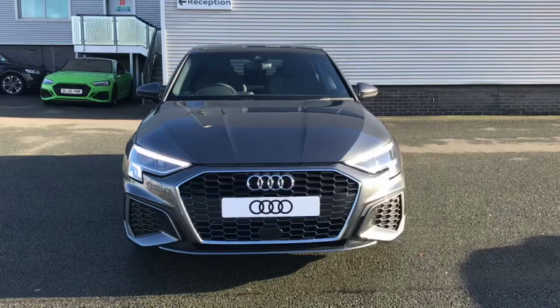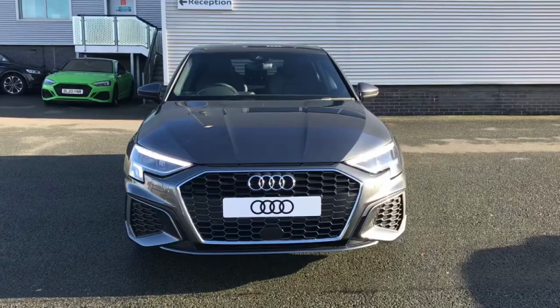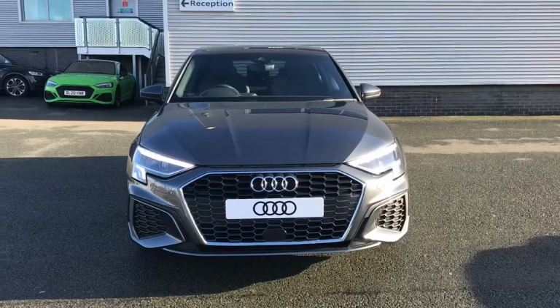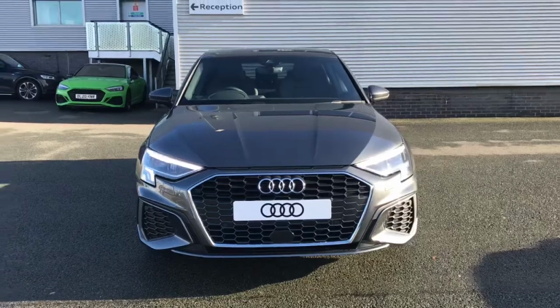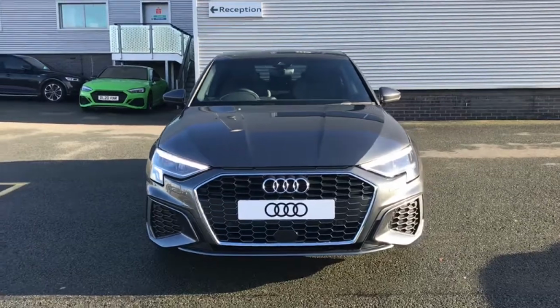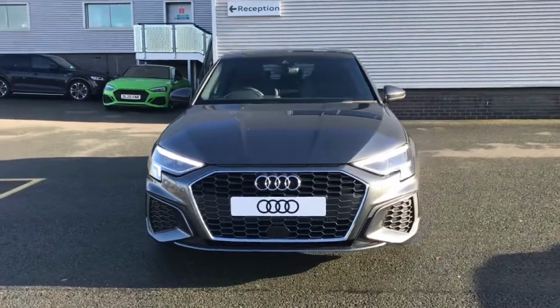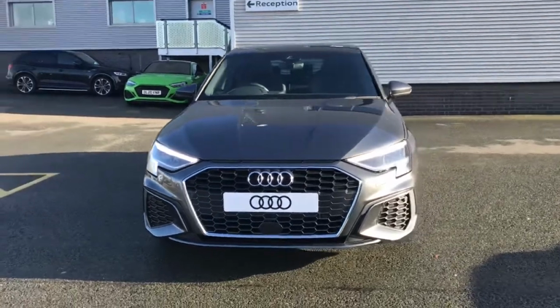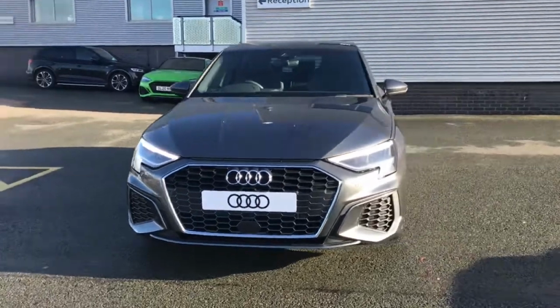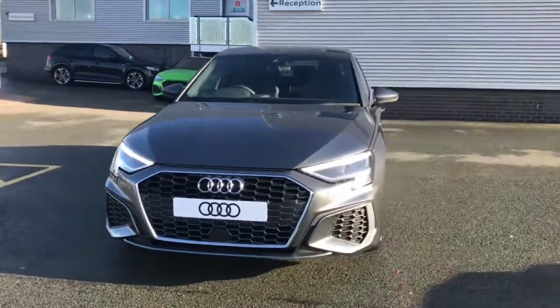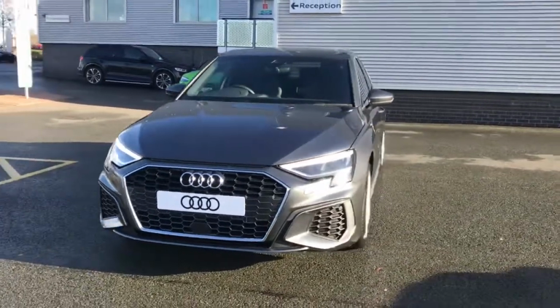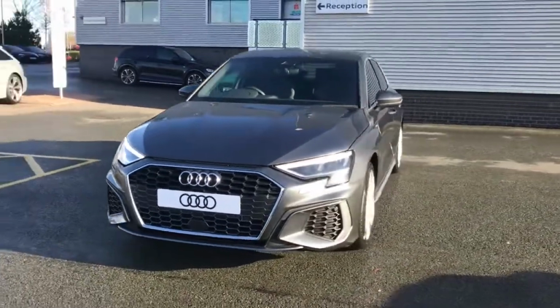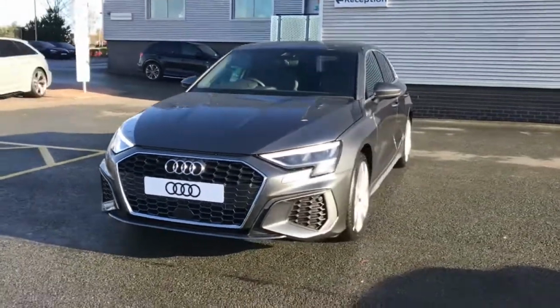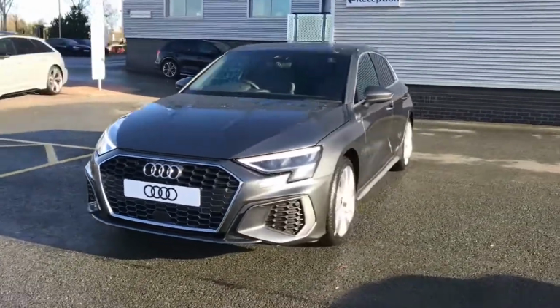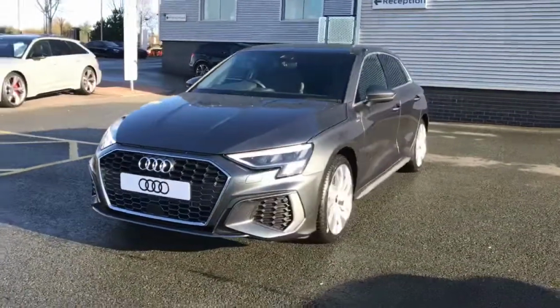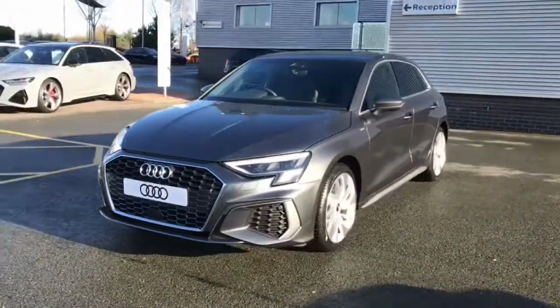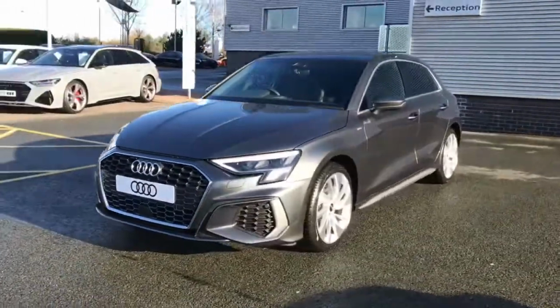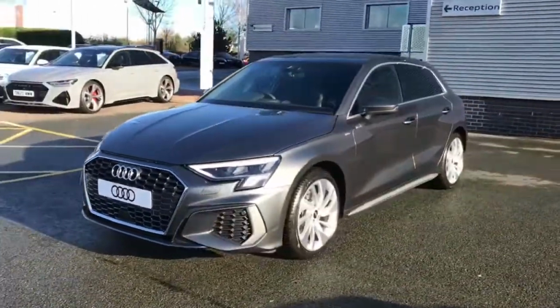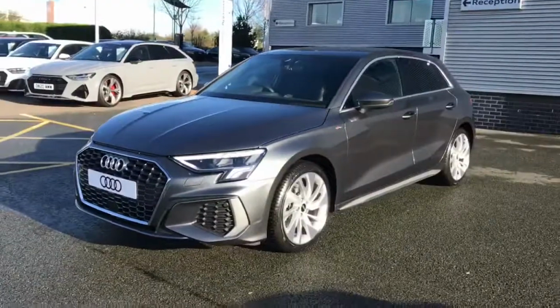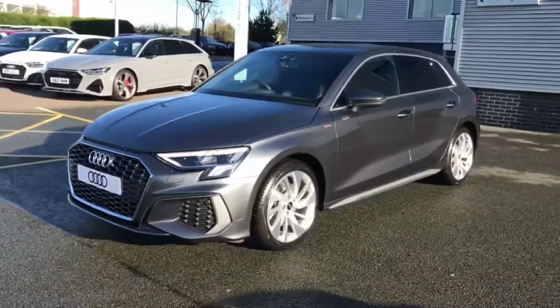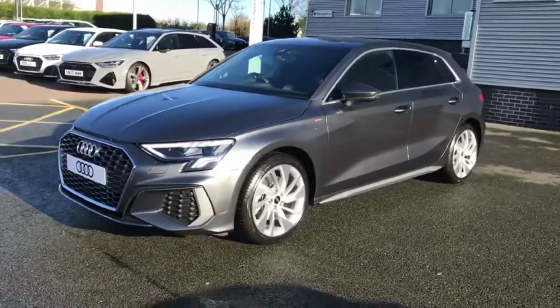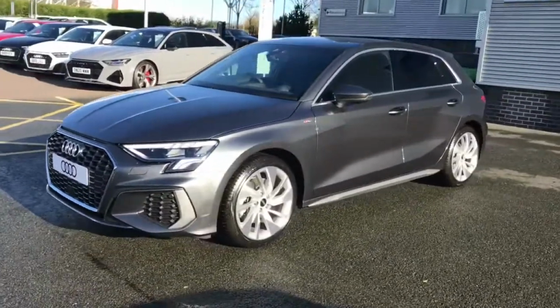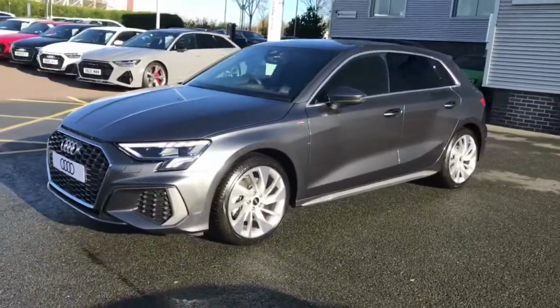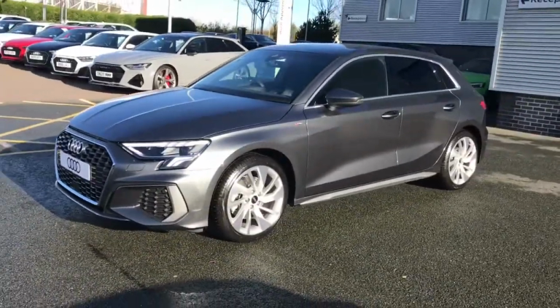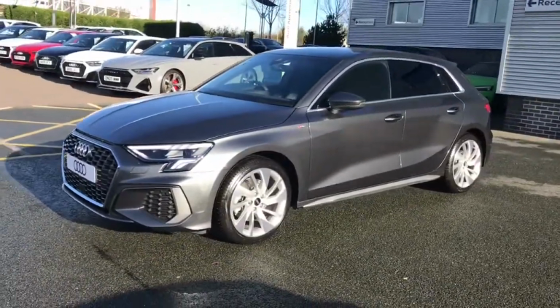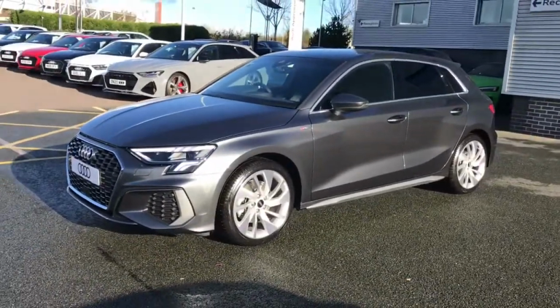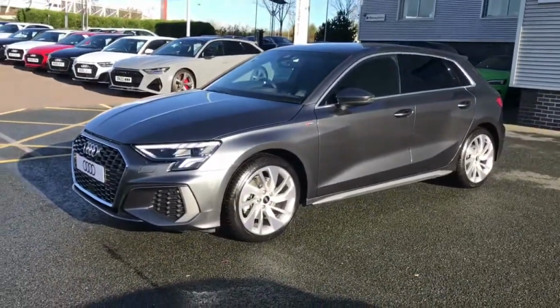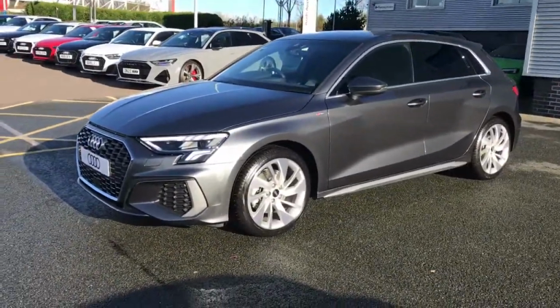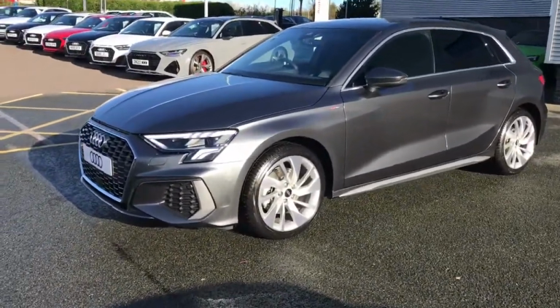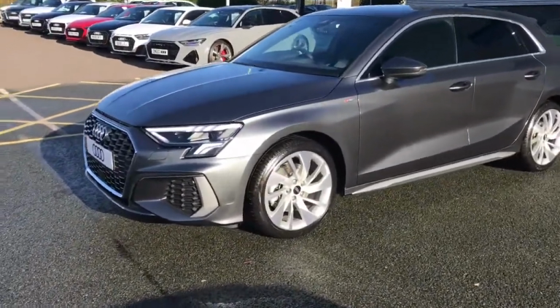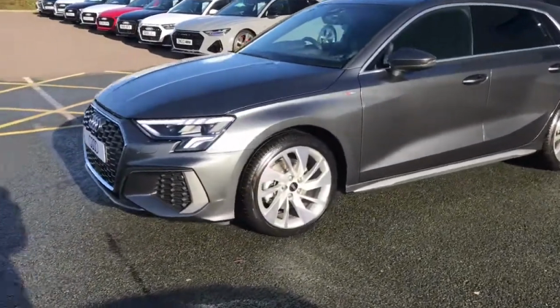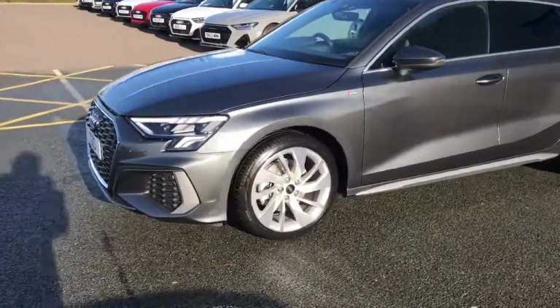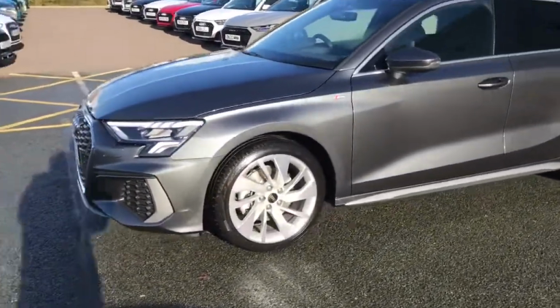Hello and welcome to Stoke Audi. Here we have a brand new Audi A3 S line. This is the sportback model, finished in Daytona grey, which is a pearl effect paint colour.